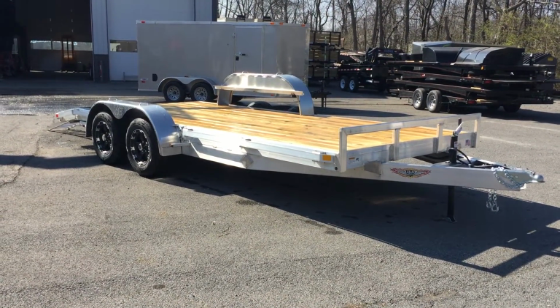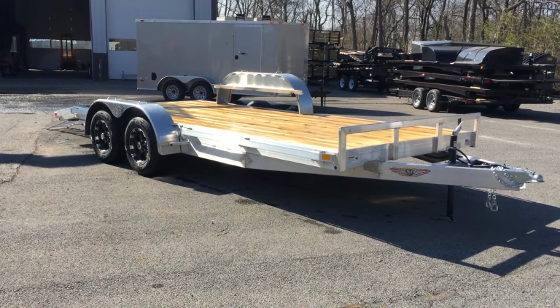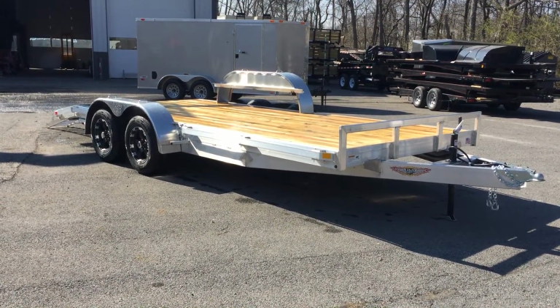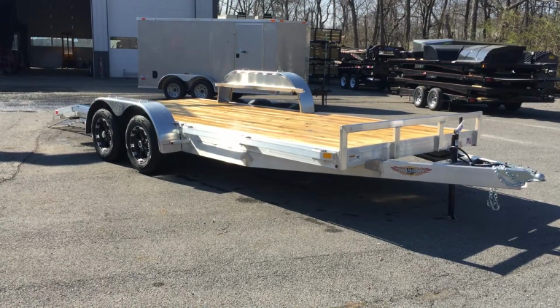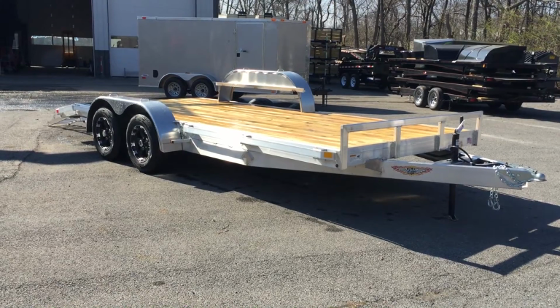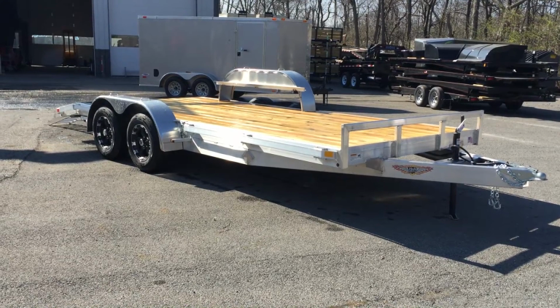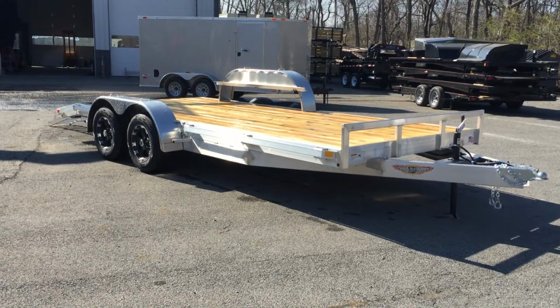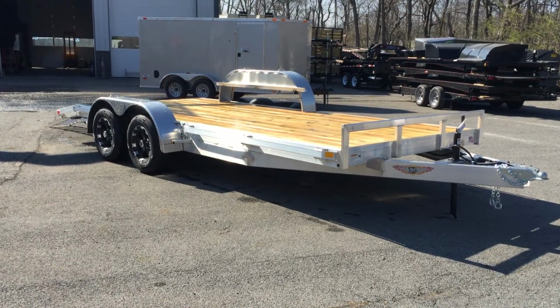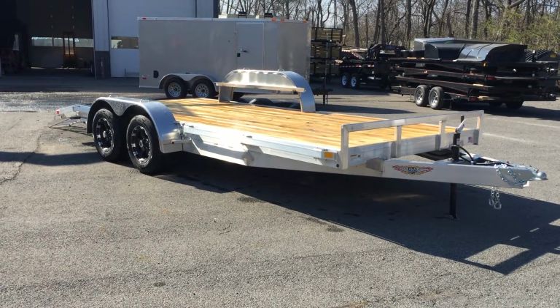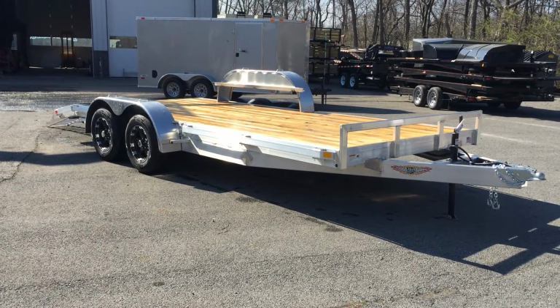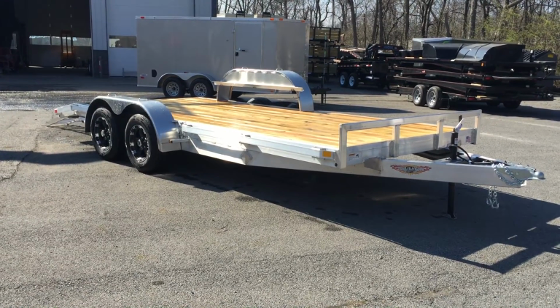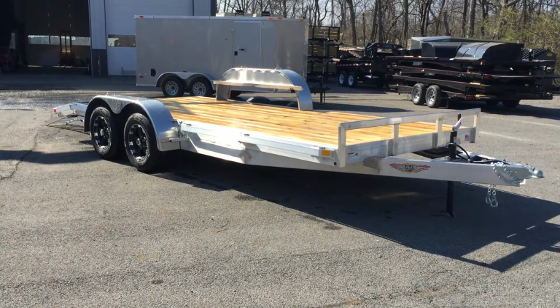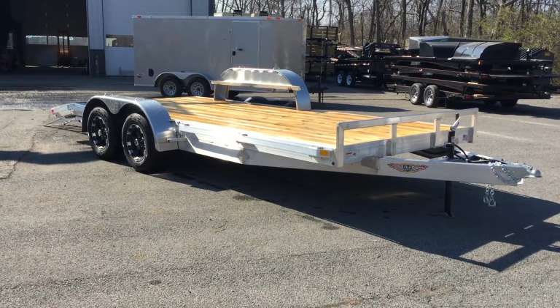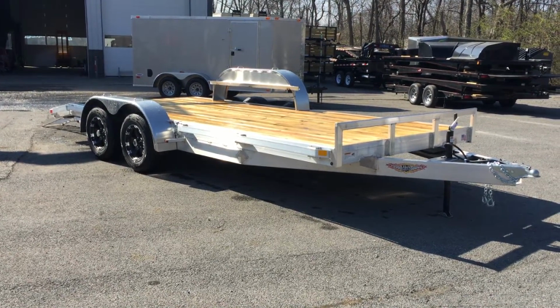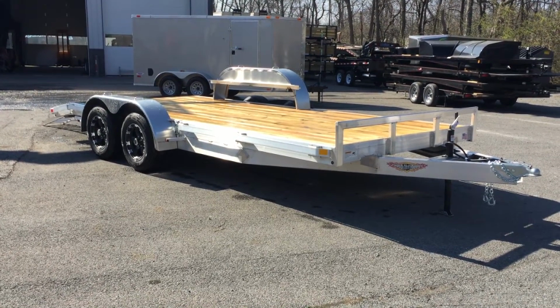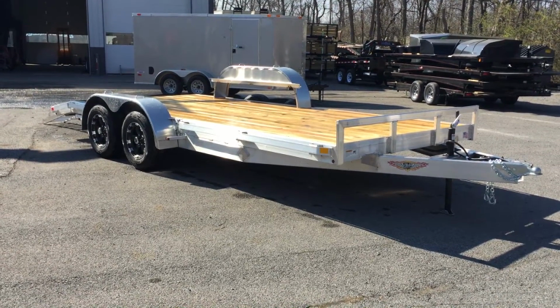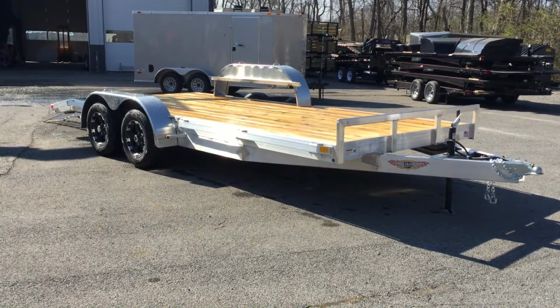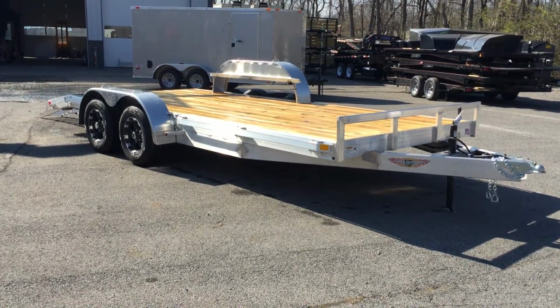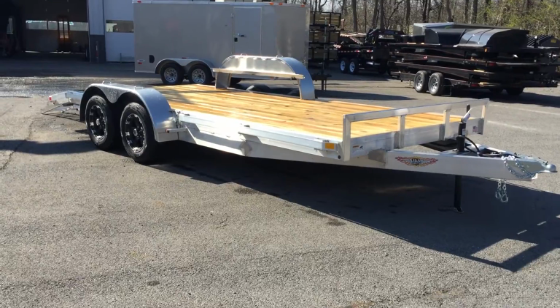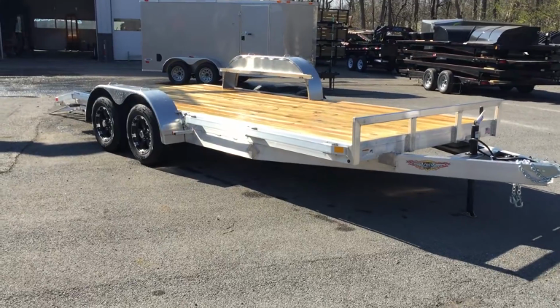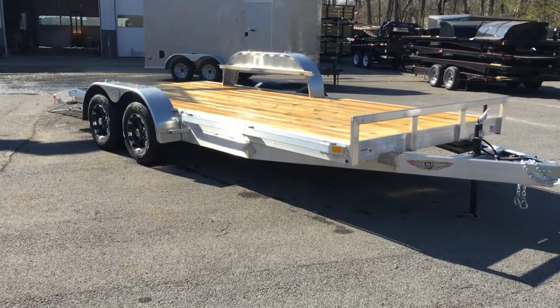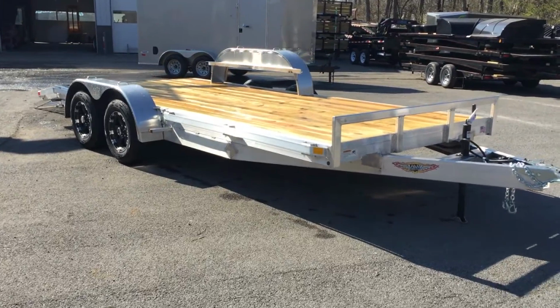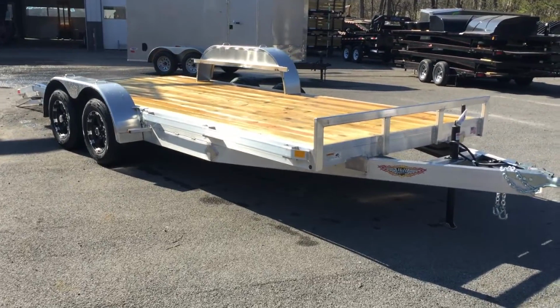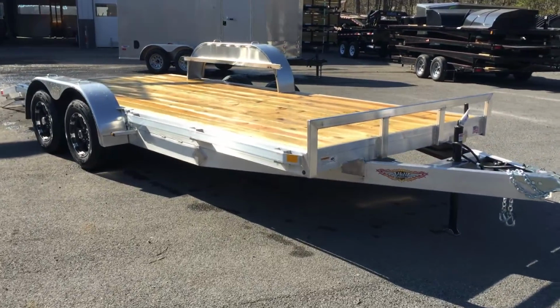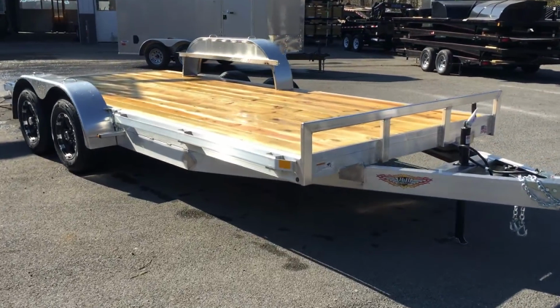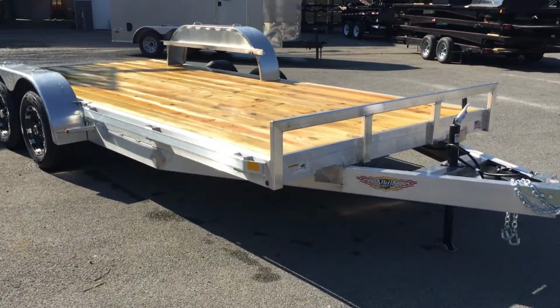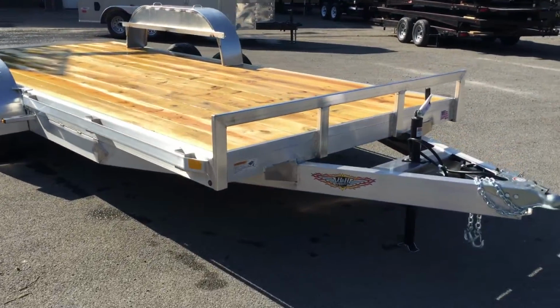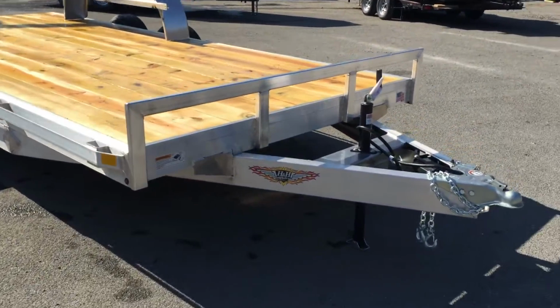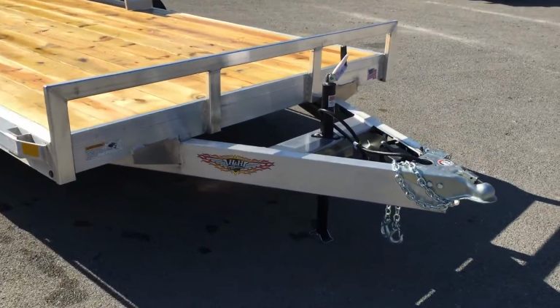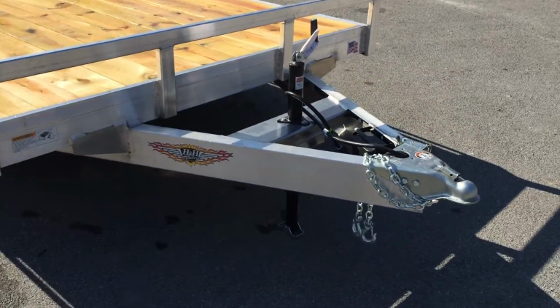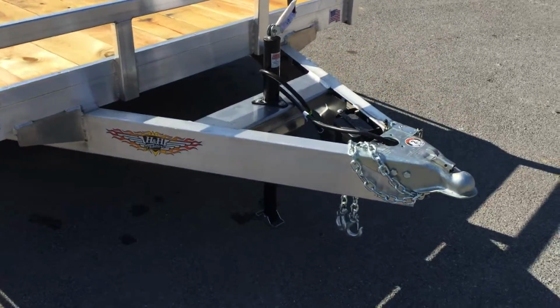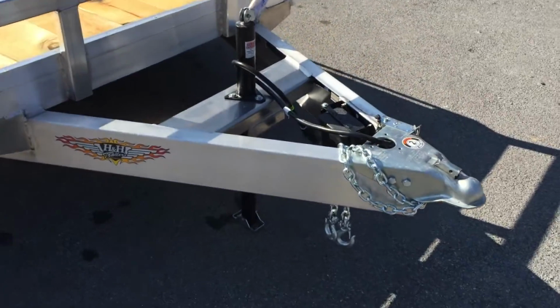Shown here is an 18-footer — it's a 16-foot flat with a 2-foot dovetail, and a 7,000-pound gross vehicle weight rating. The trailer shown here has a wood deck, but it's also offered in an extruded floor.